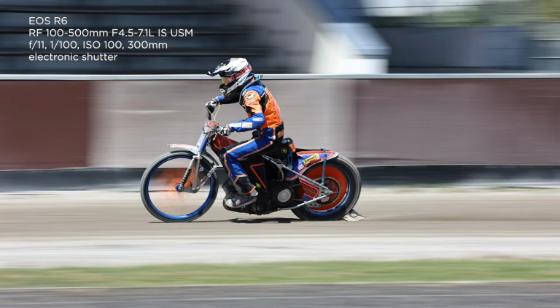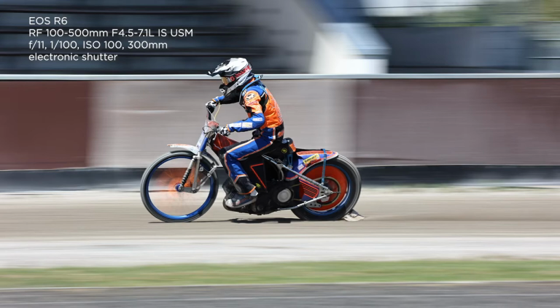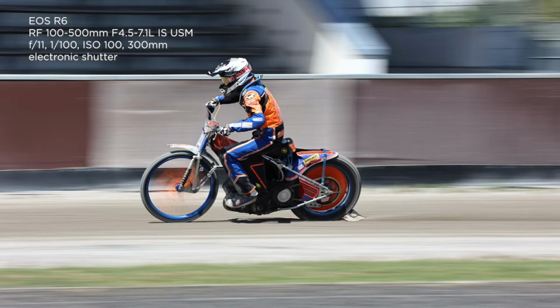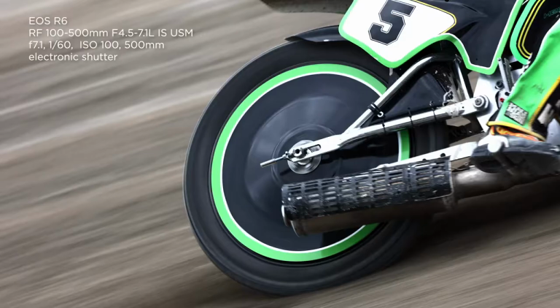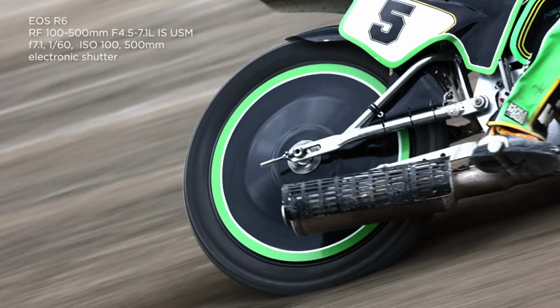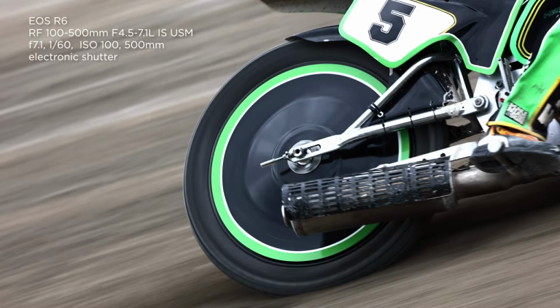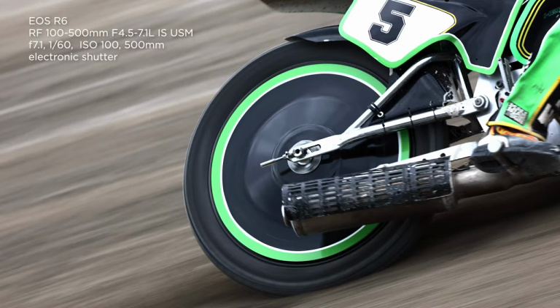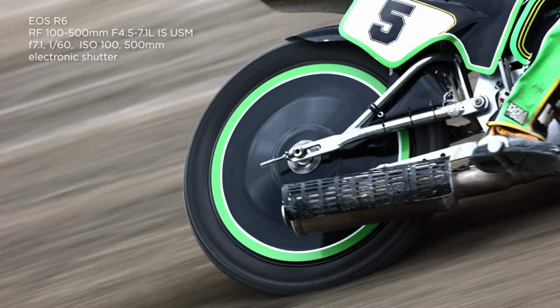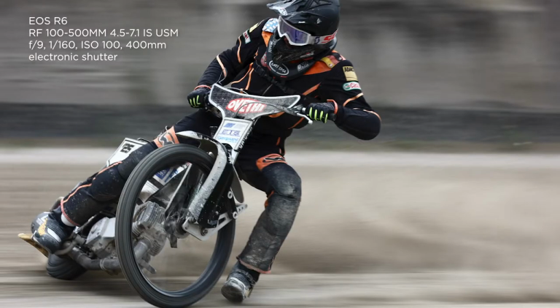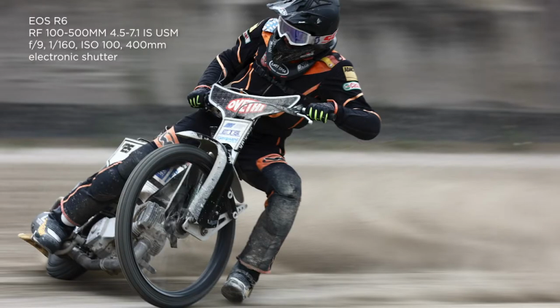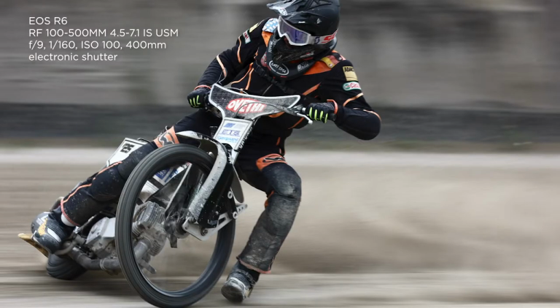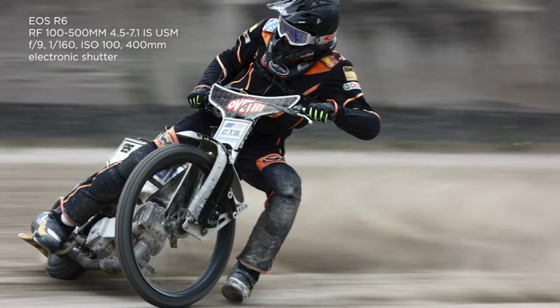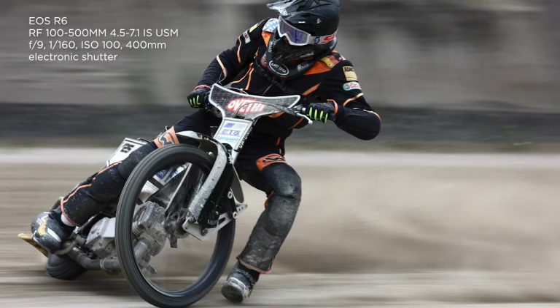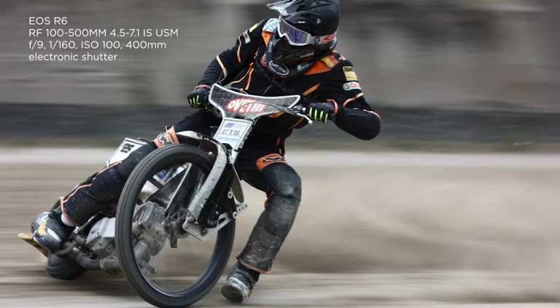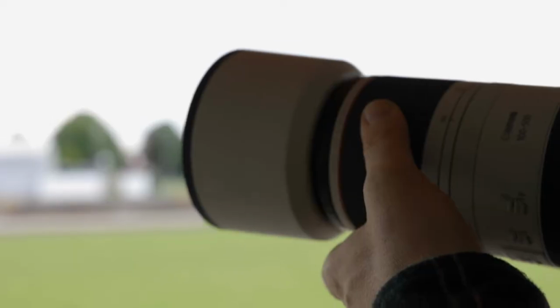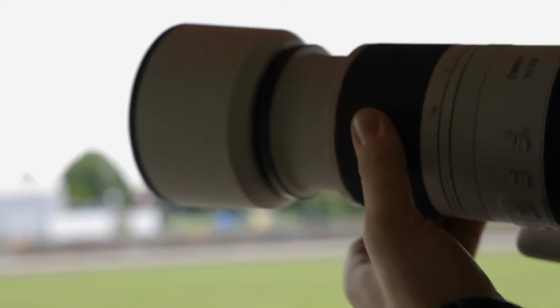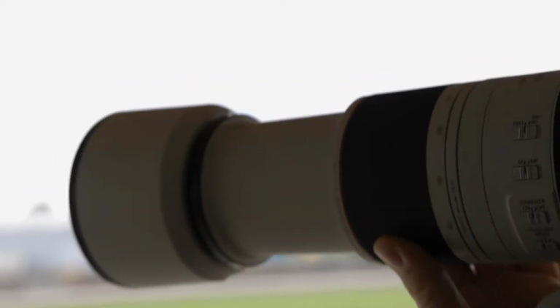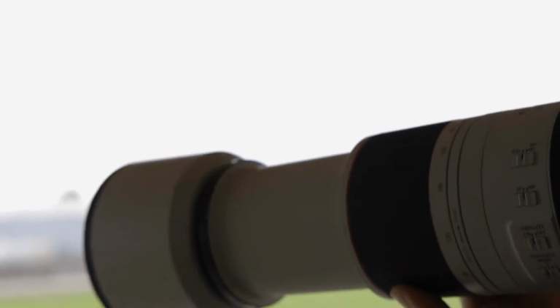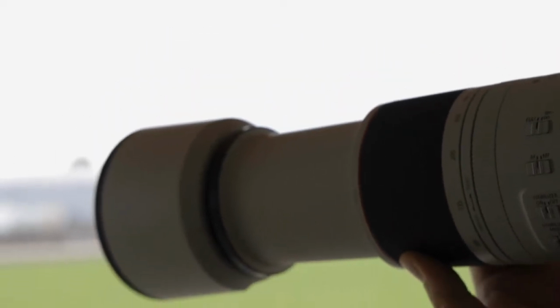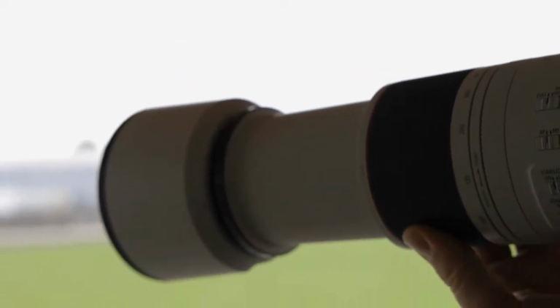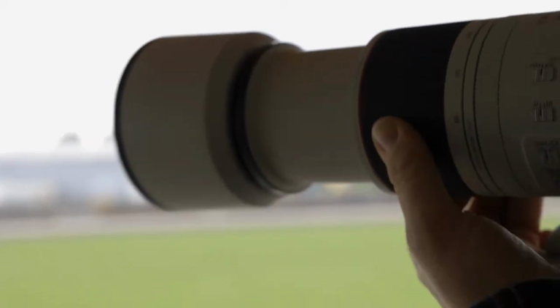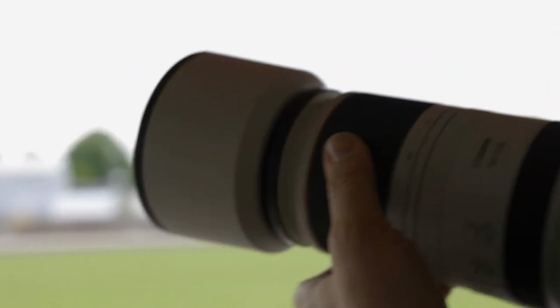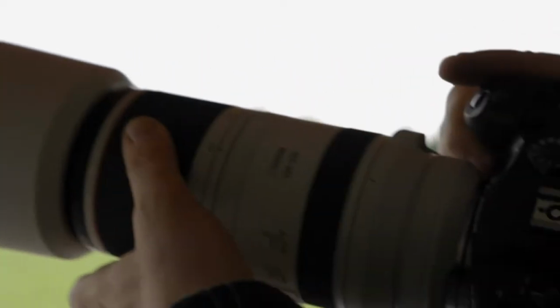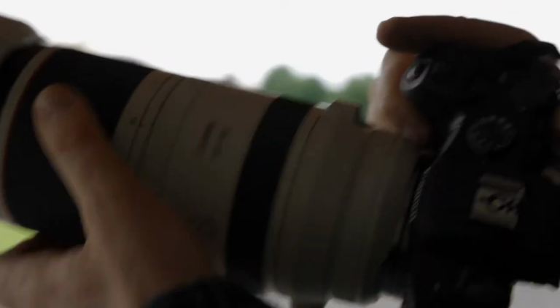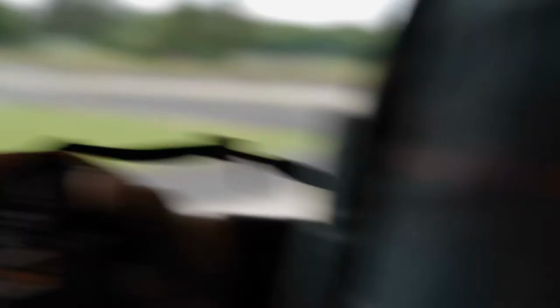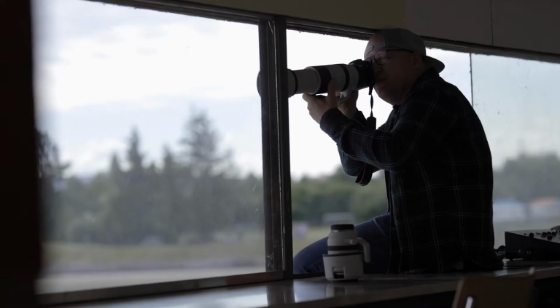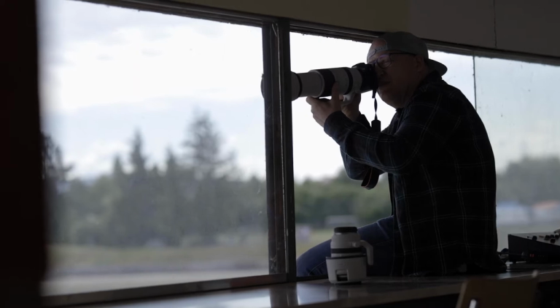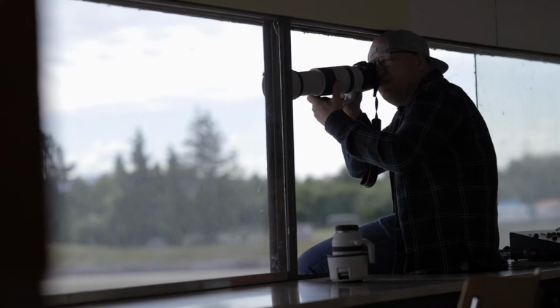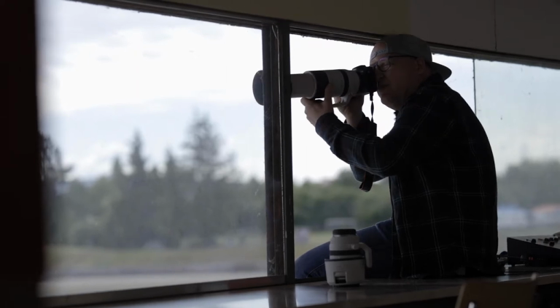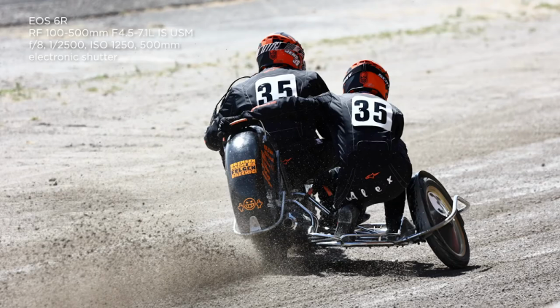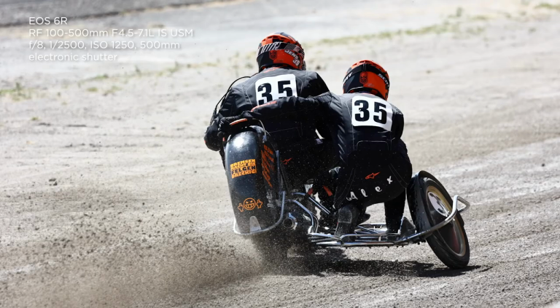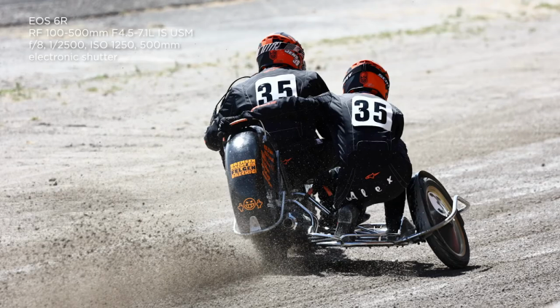This is the 100 to 500 millimeter zoom. It's an F4.5 to 7.1, so it gives you a little bit of extra range. What's interesting to know: when you put it at 400mm, it's F5.6.